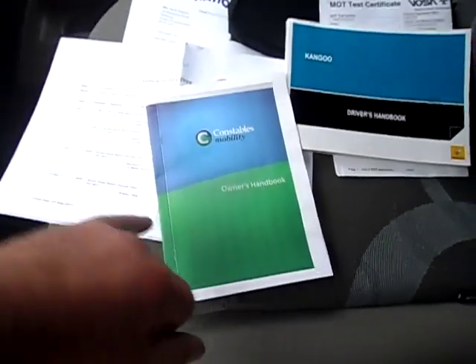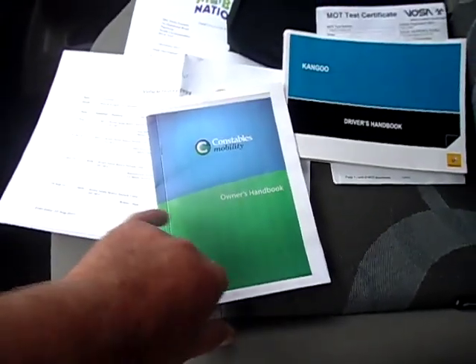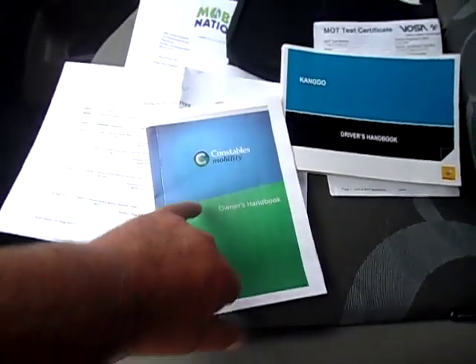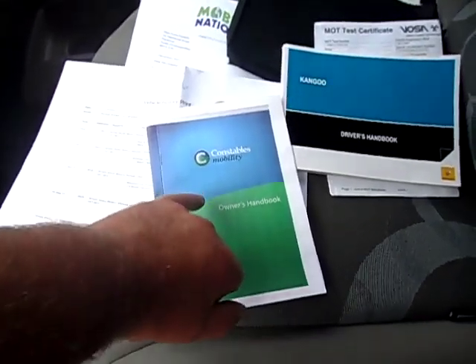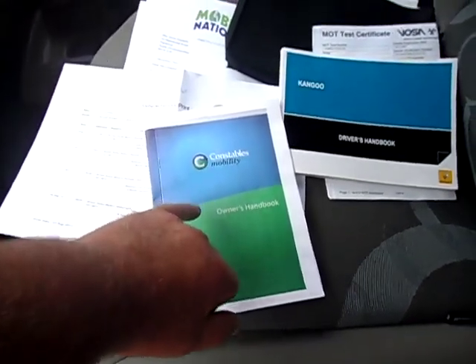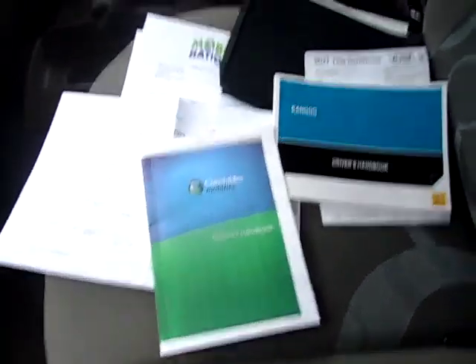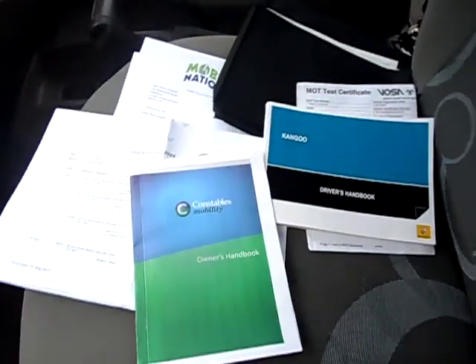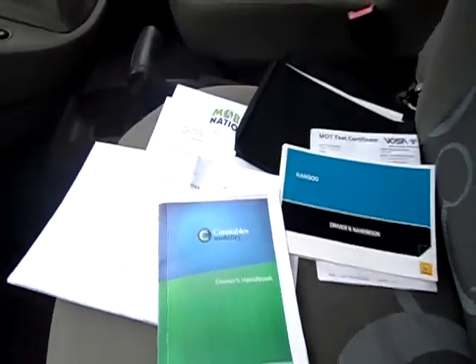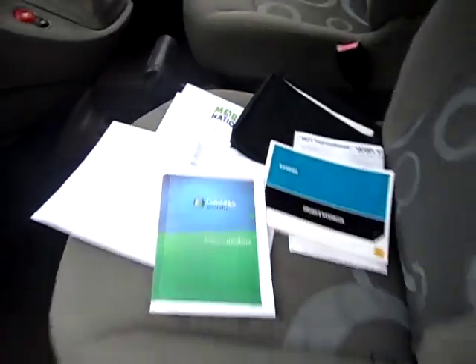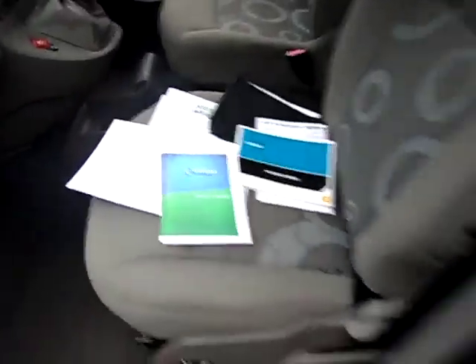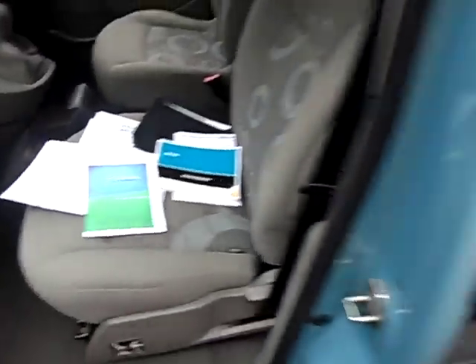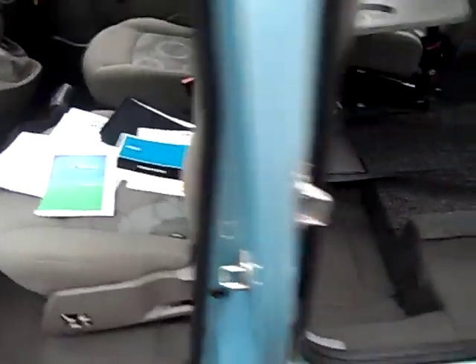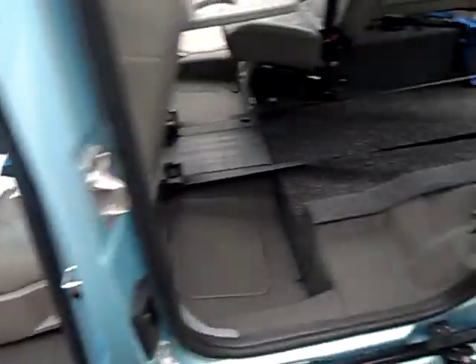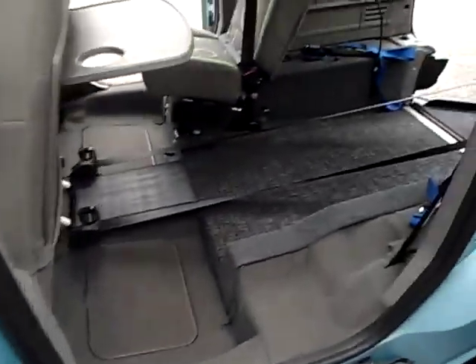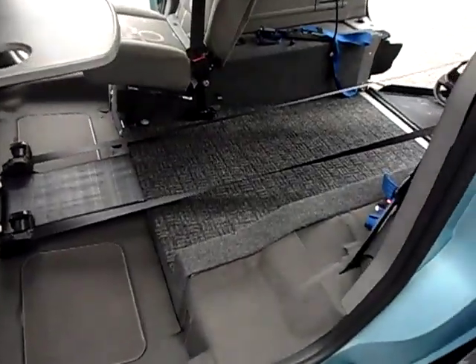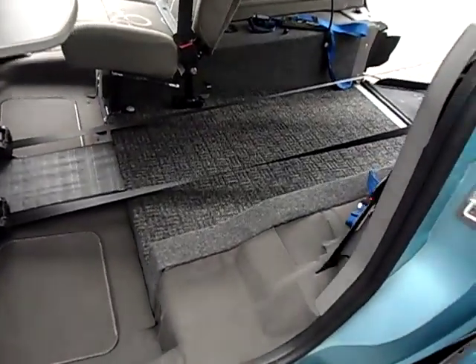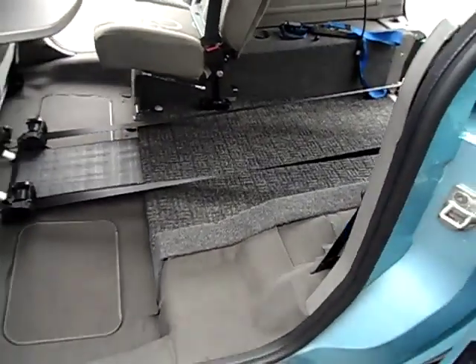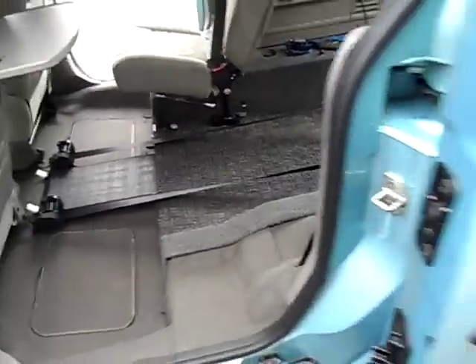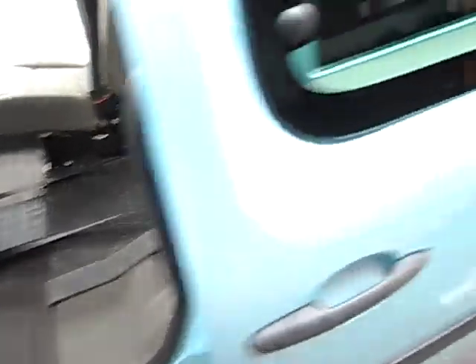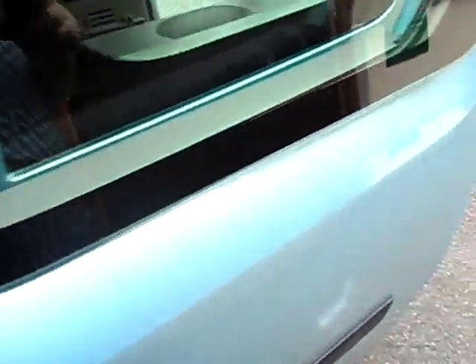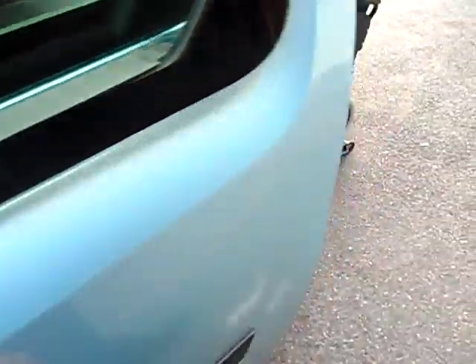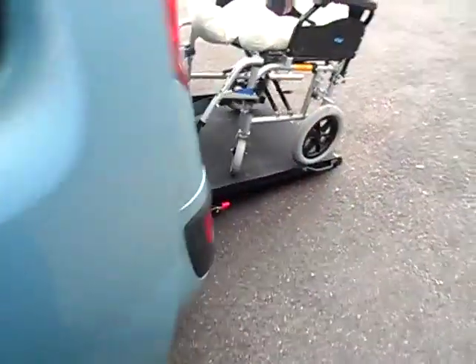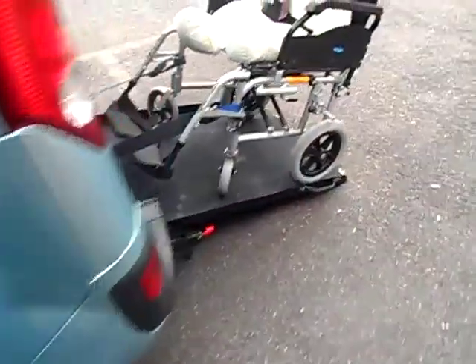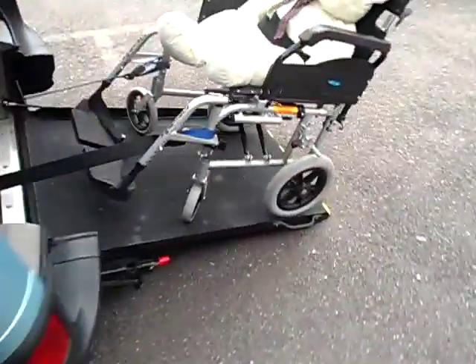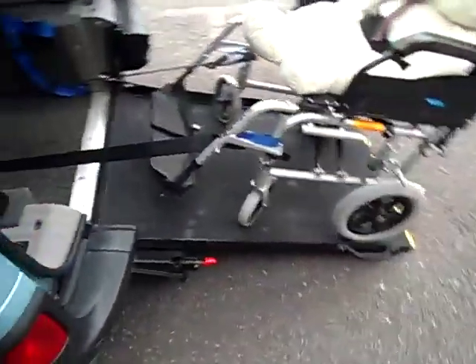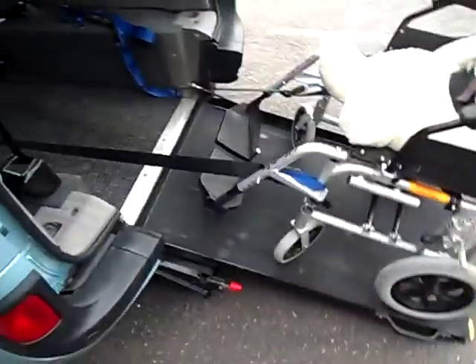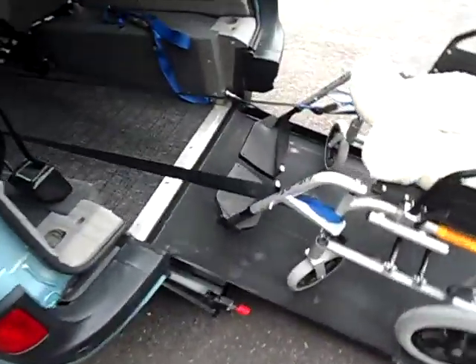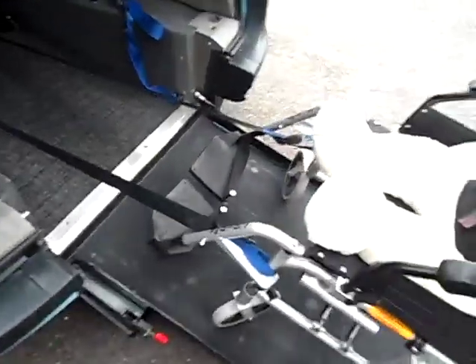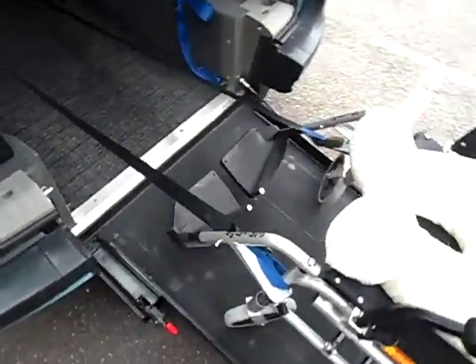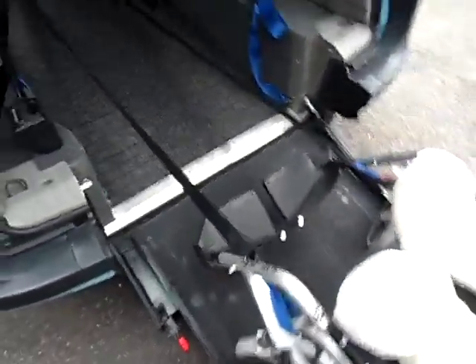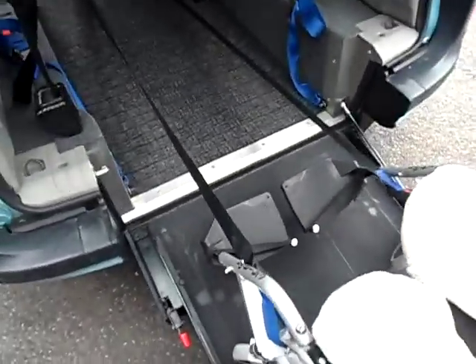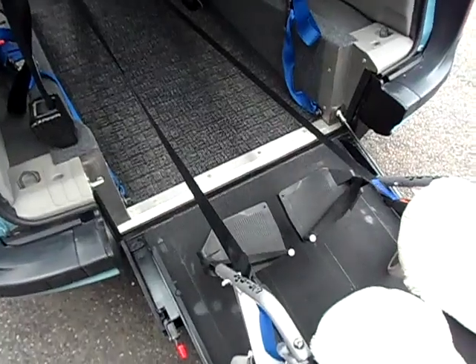It's been converted by Constables and they've done a really good wheelchair conversion. The ramp on these is the best in the business — I'll show you that working in a minute.